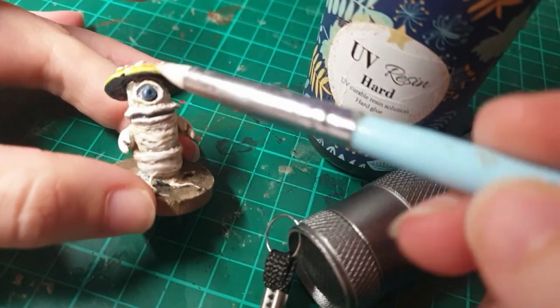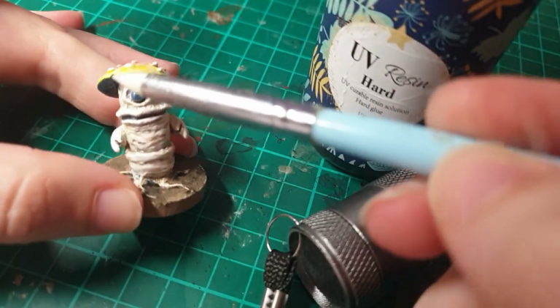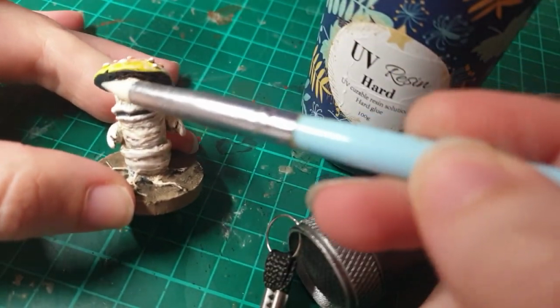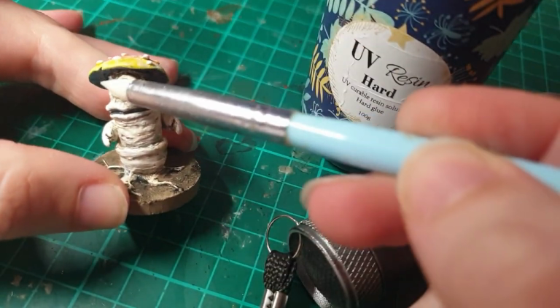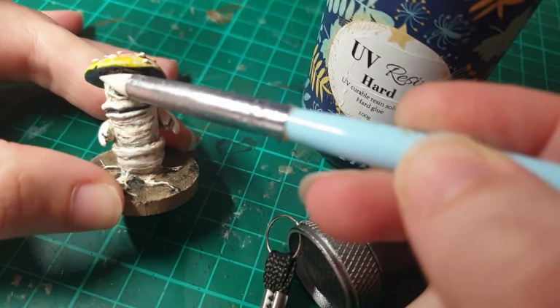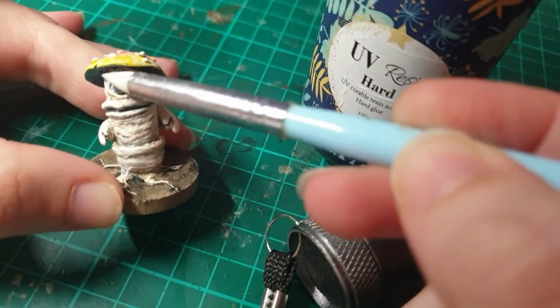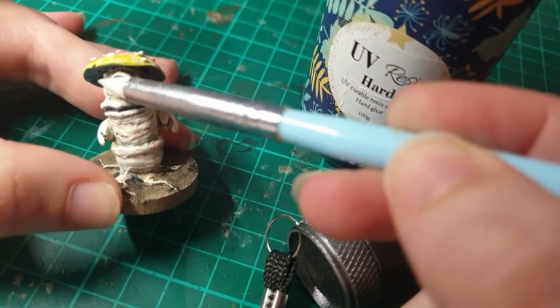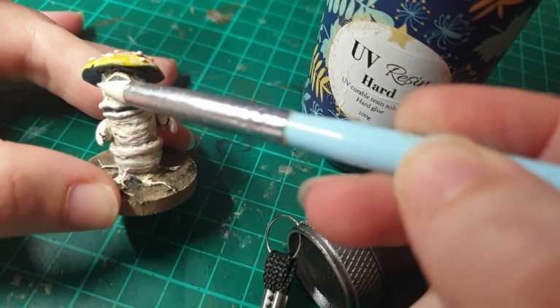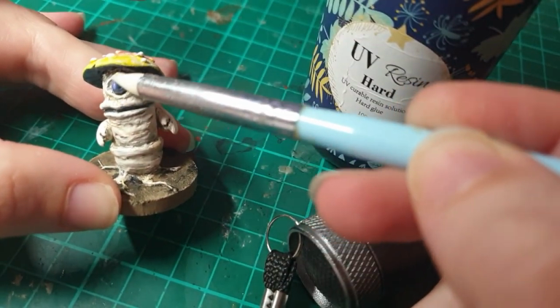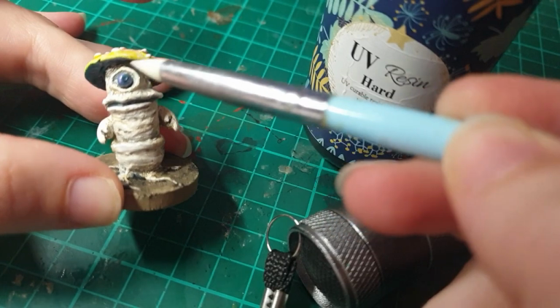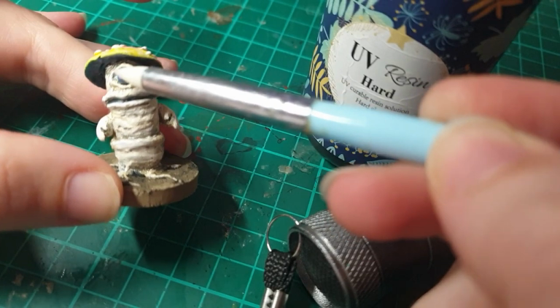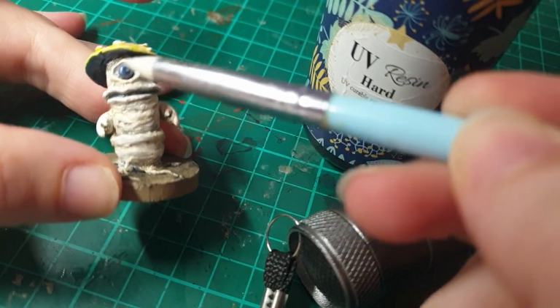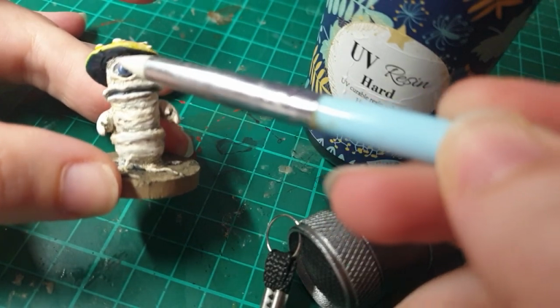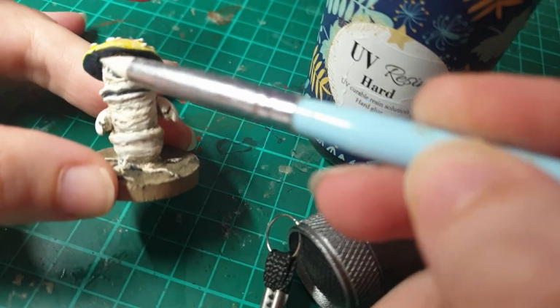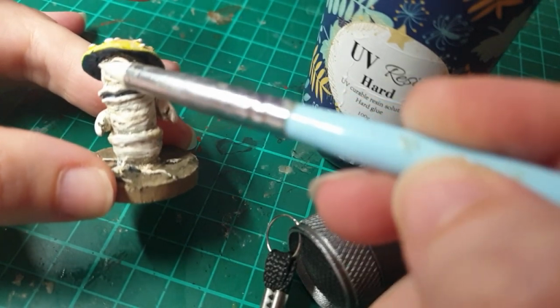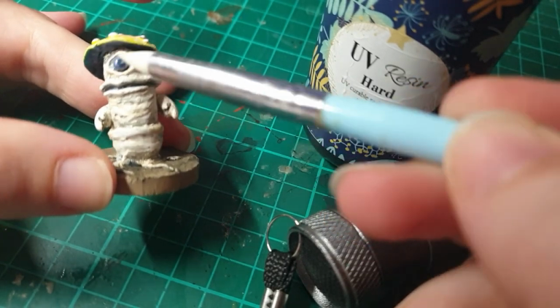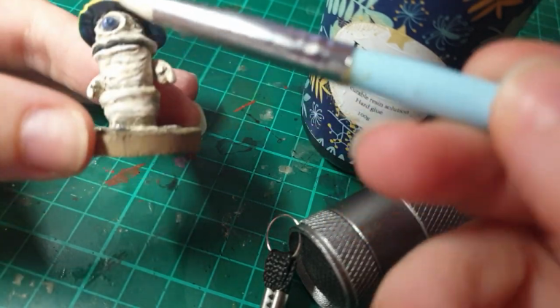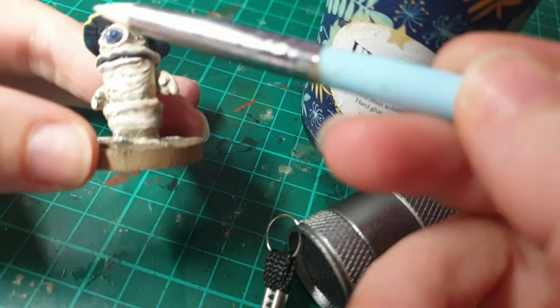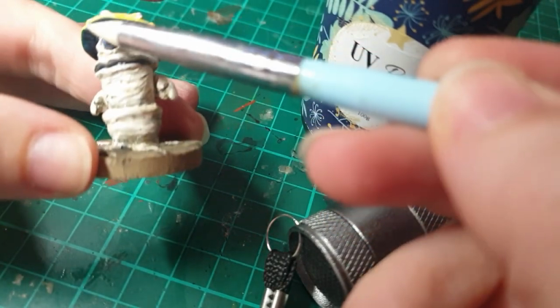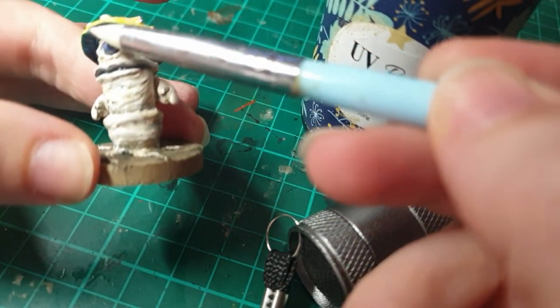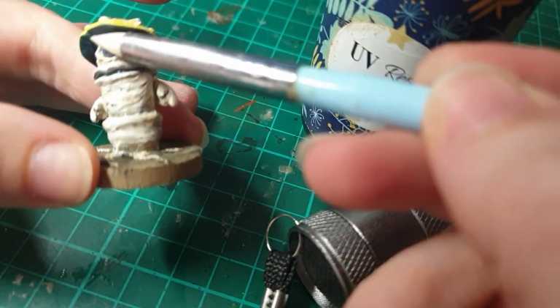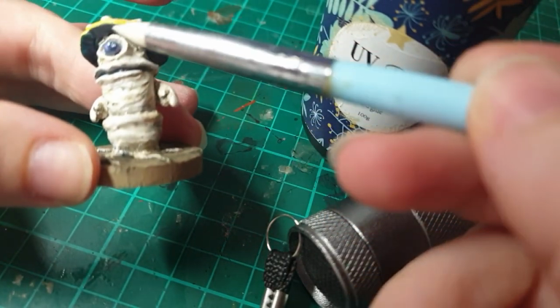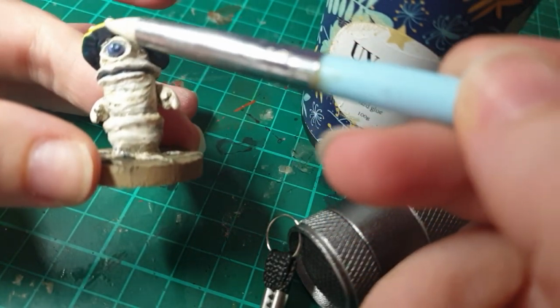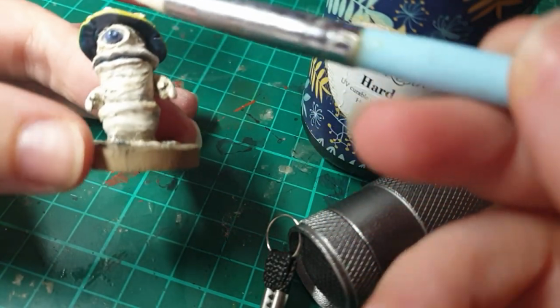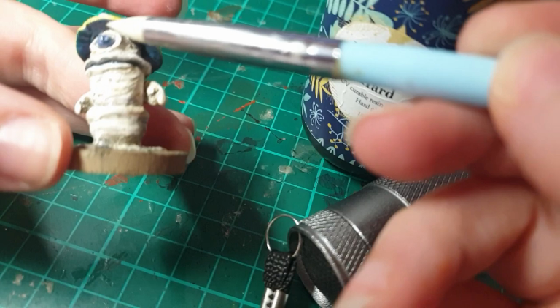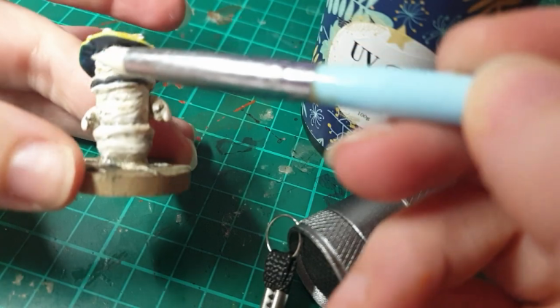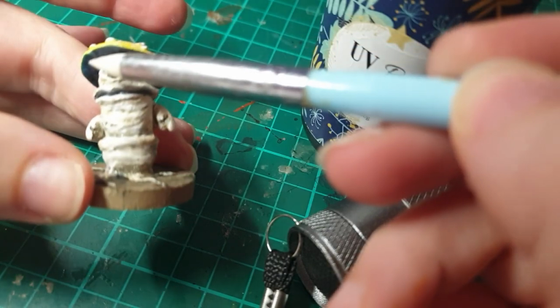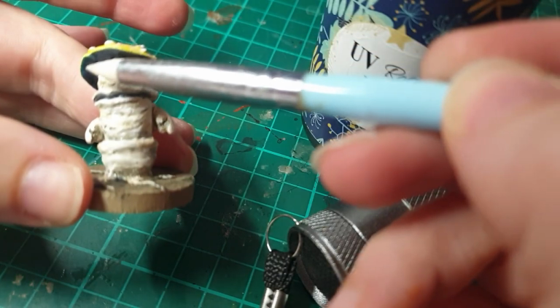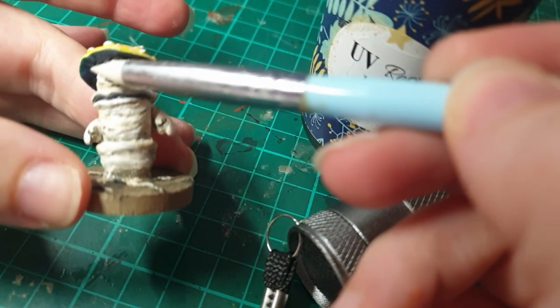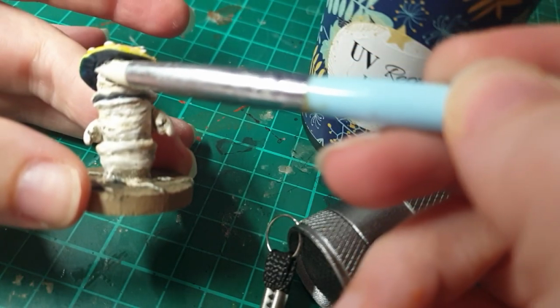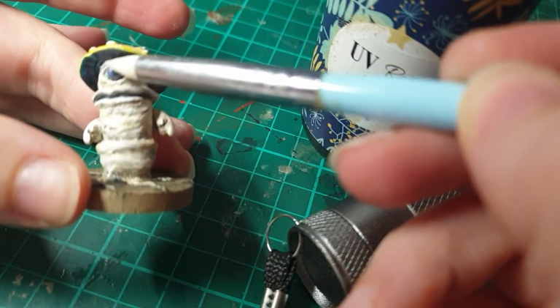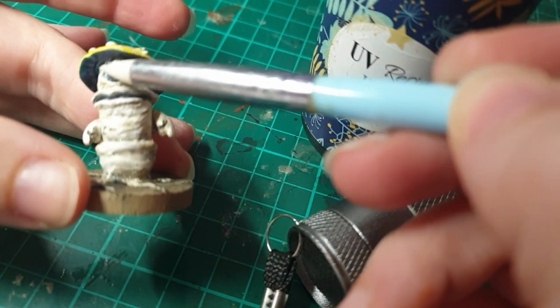And now onto UV resin. I love using resin on minis when I can — it just gives them a little bit extra something that makes them look alive, and I really enjoy it. So I did it on his eye and I actually got a tiny bit in his mouth too.